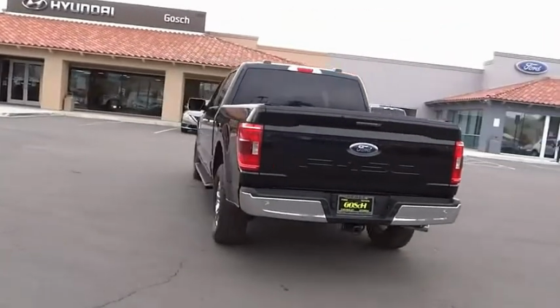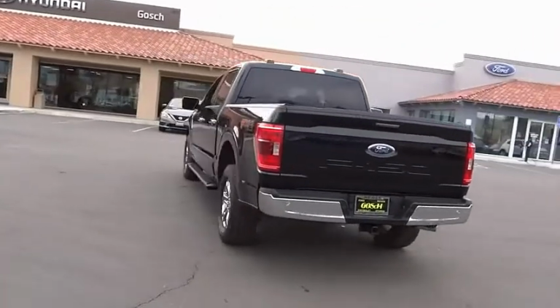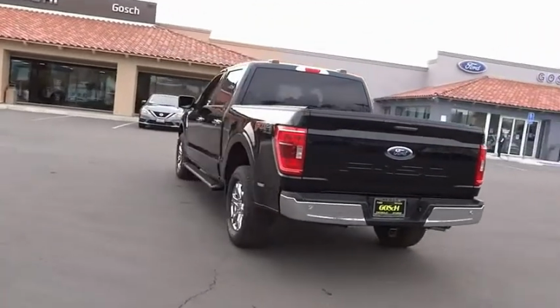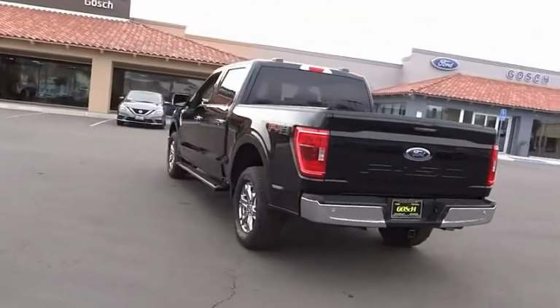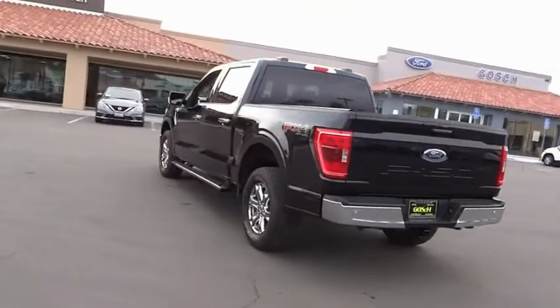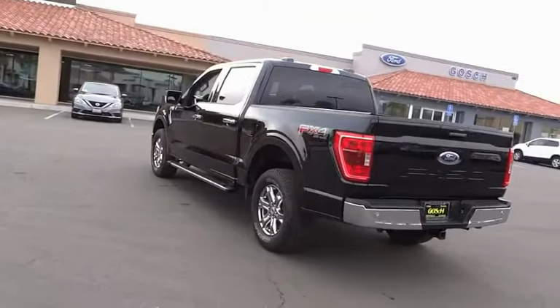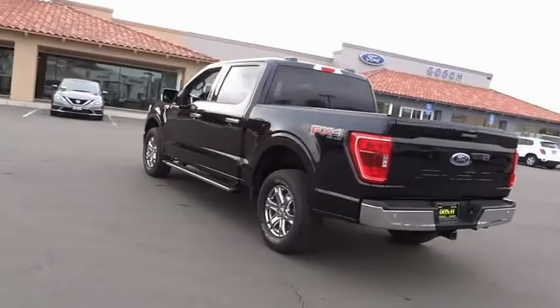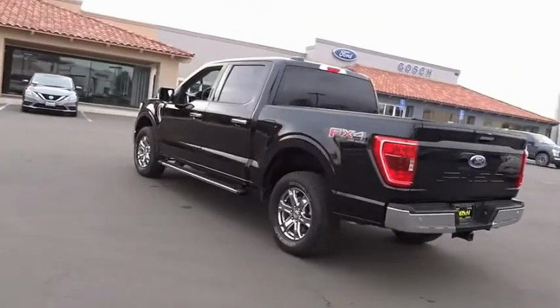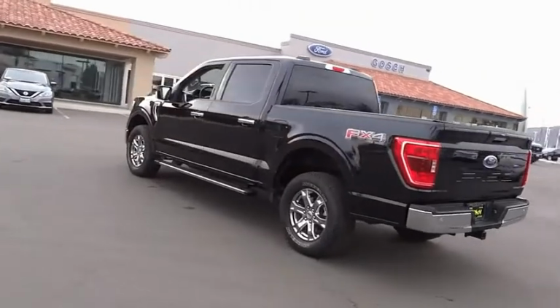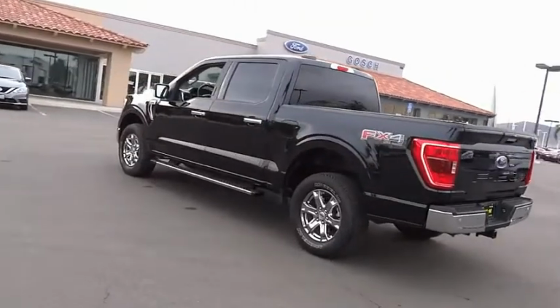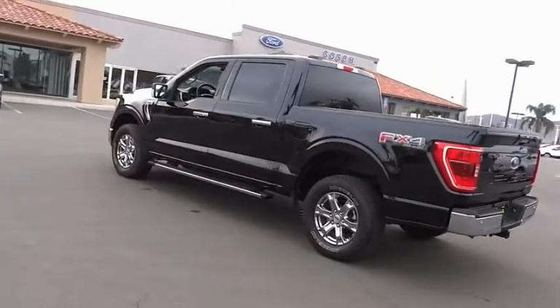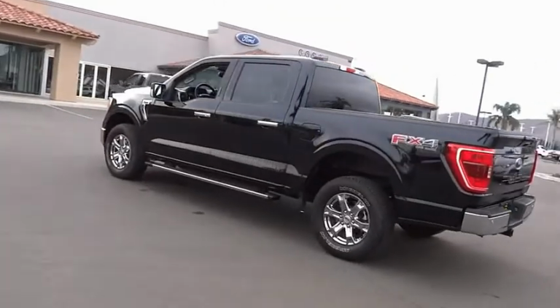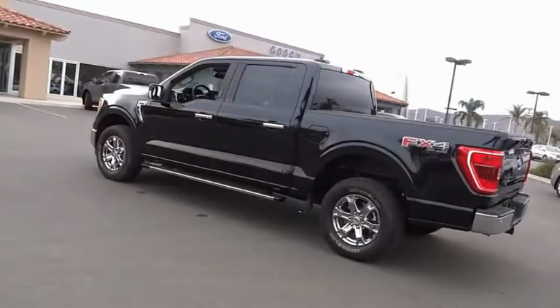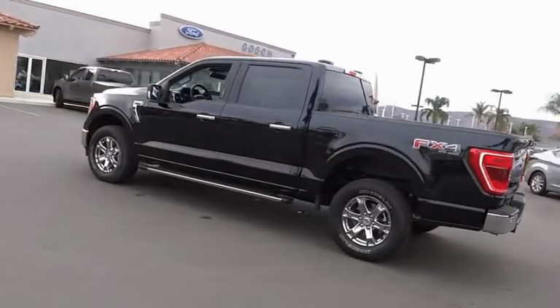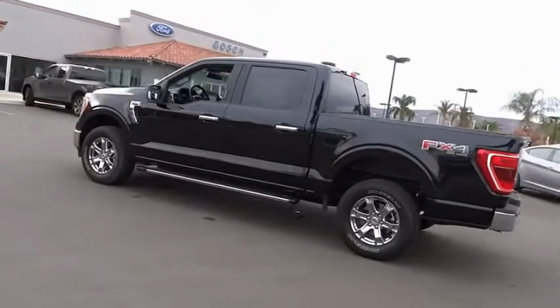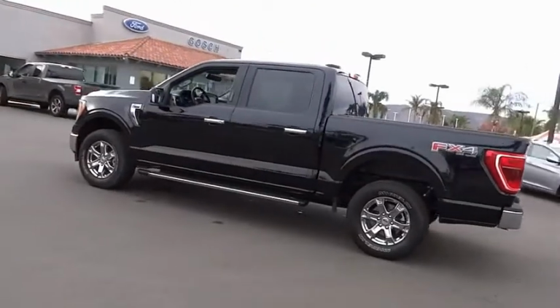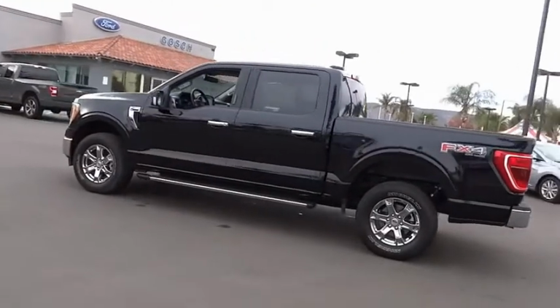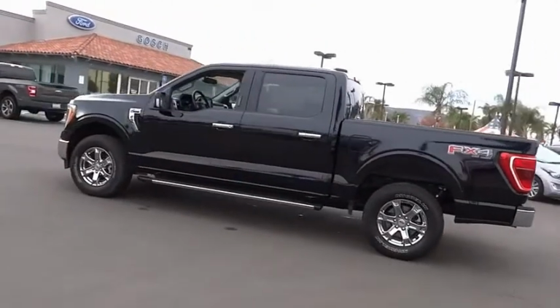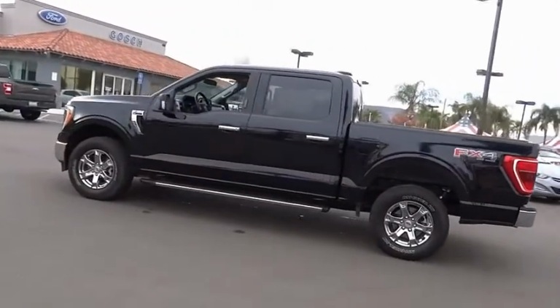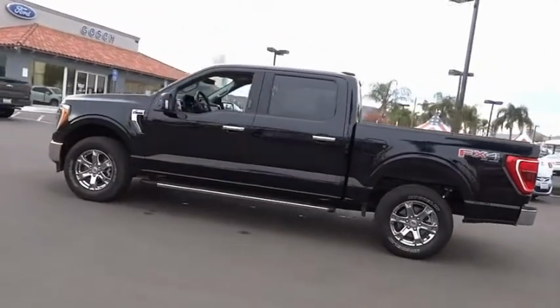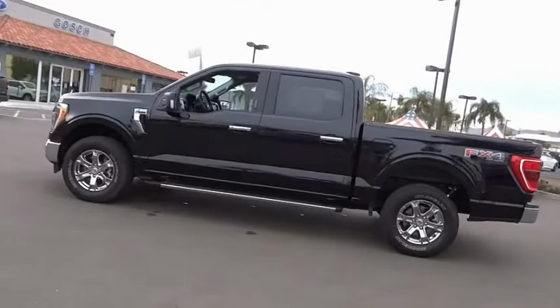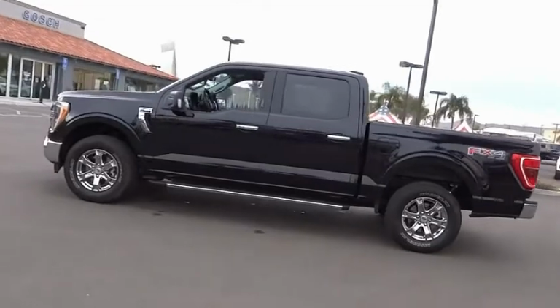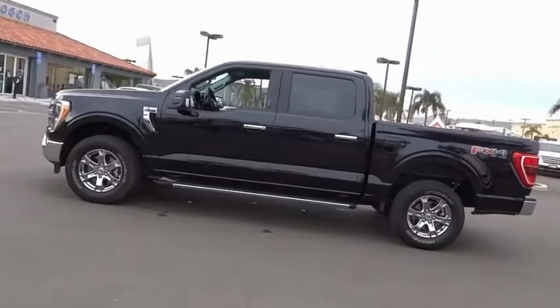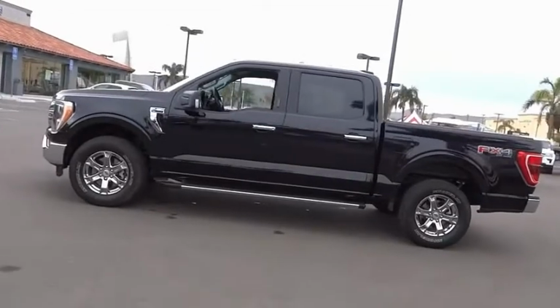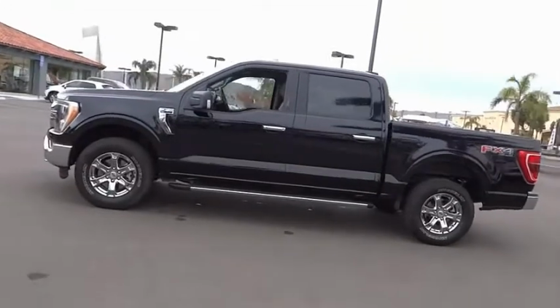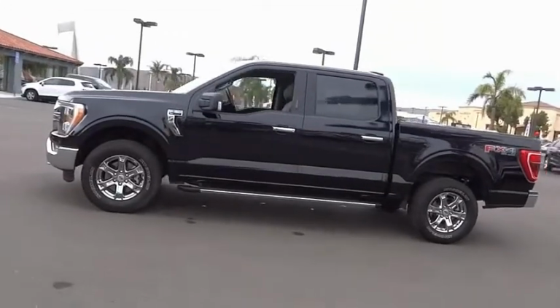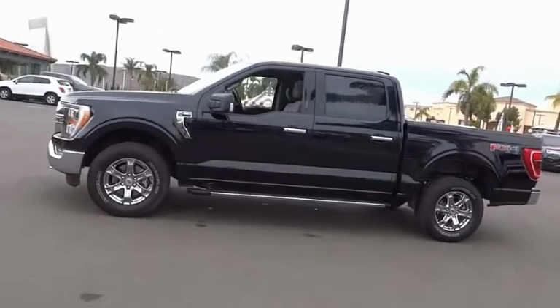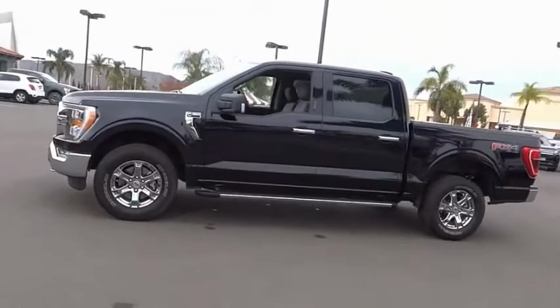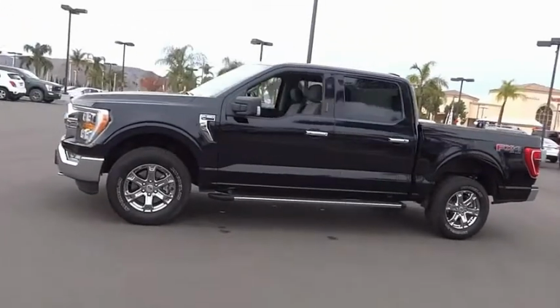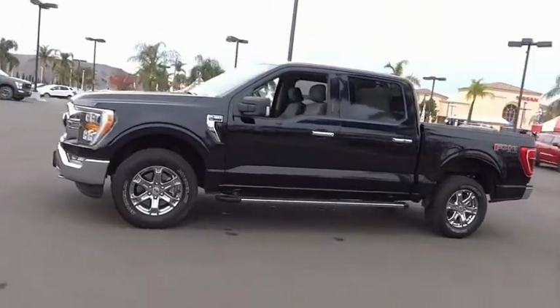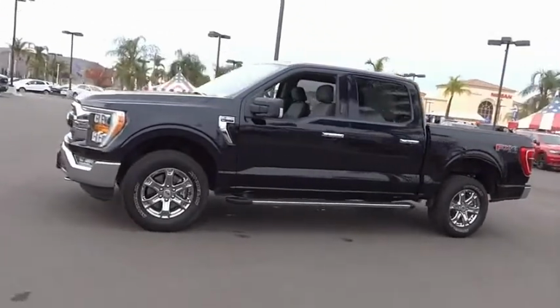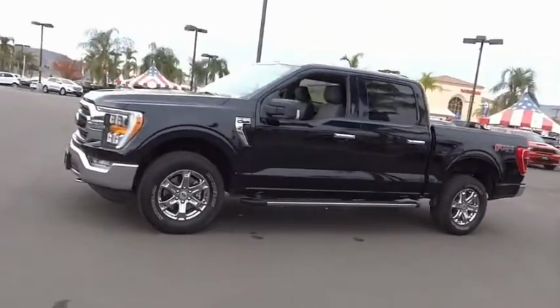Rear step bumper, remote keyless entry, fog lights, four-wheel disc brakes, front-wheel independent suspension. This beauty will make even your house keys jealous. Drive it today.